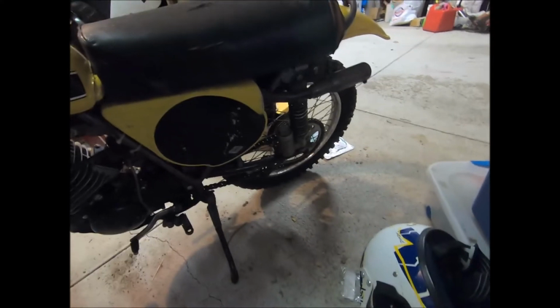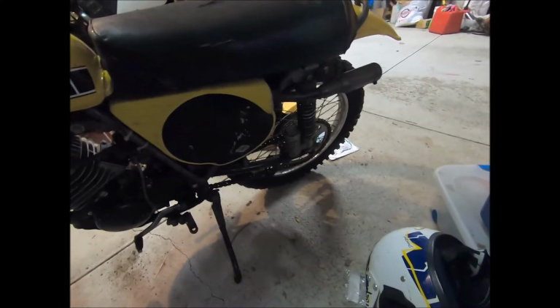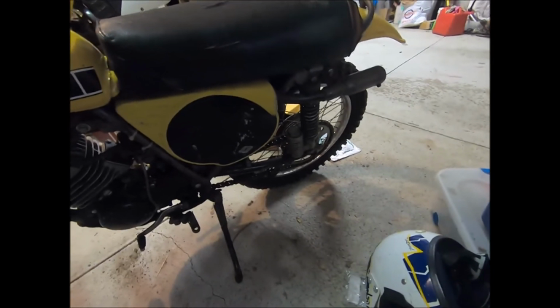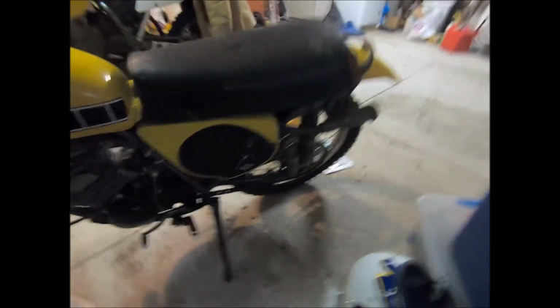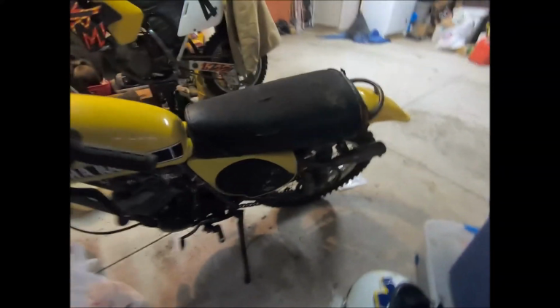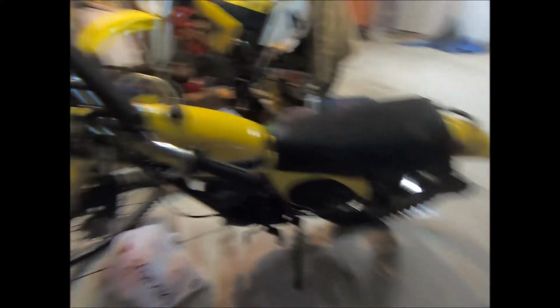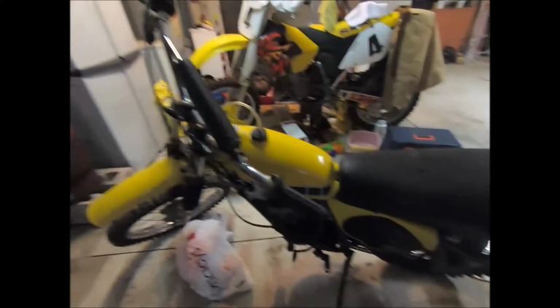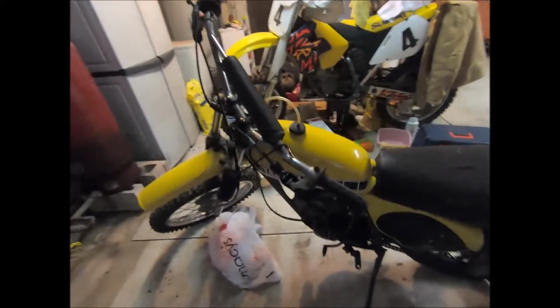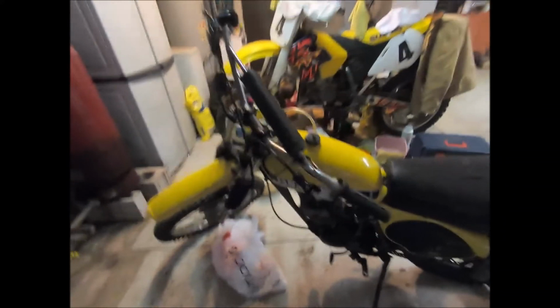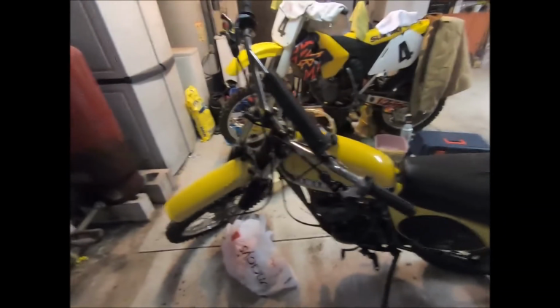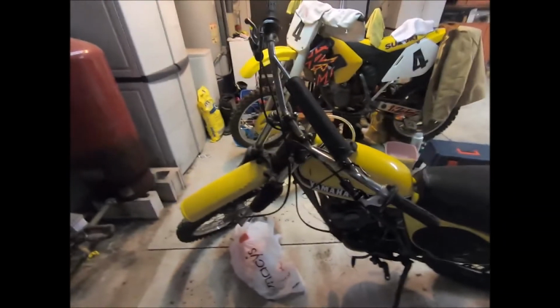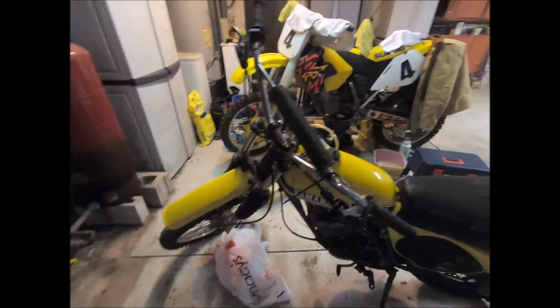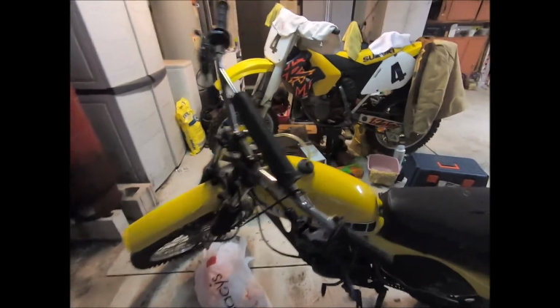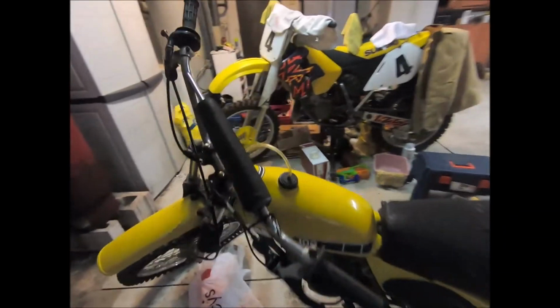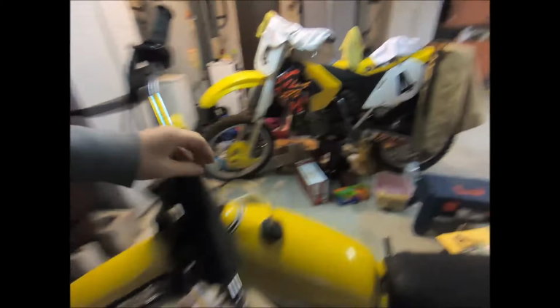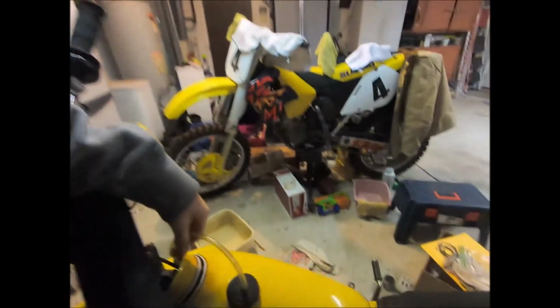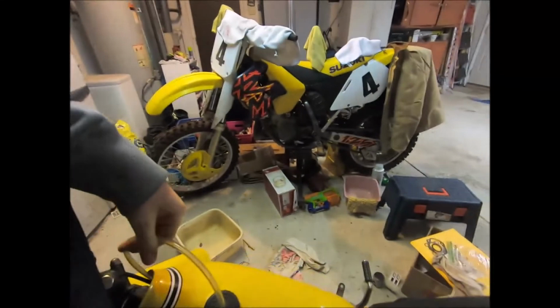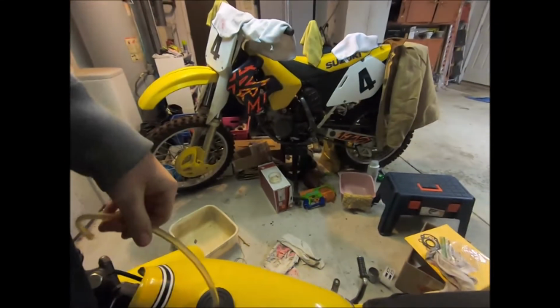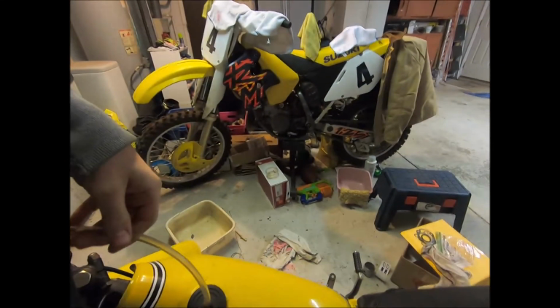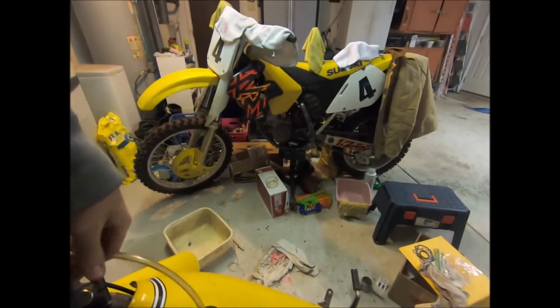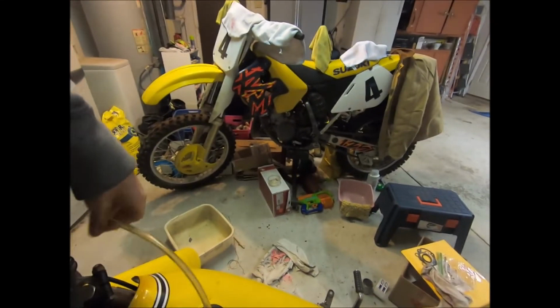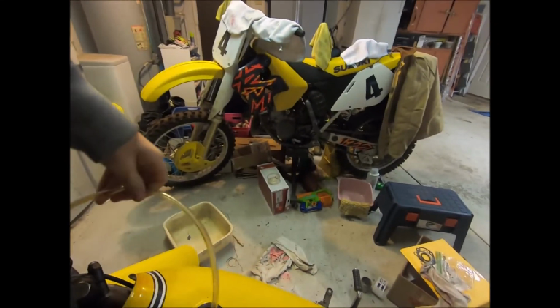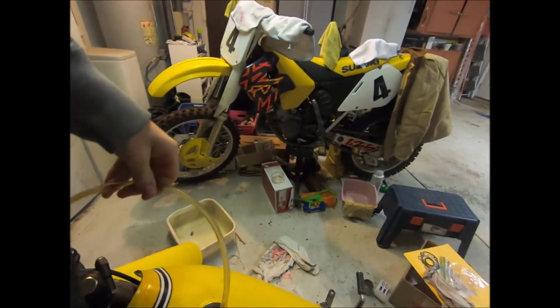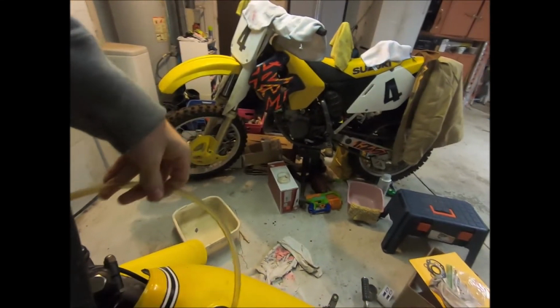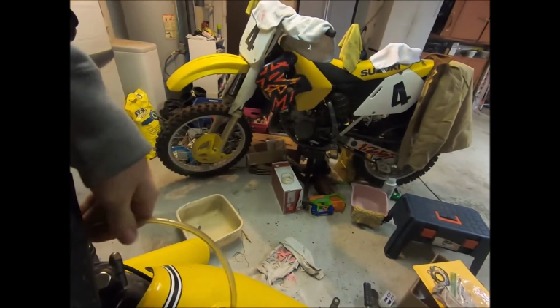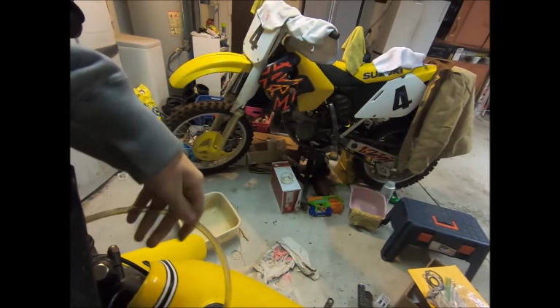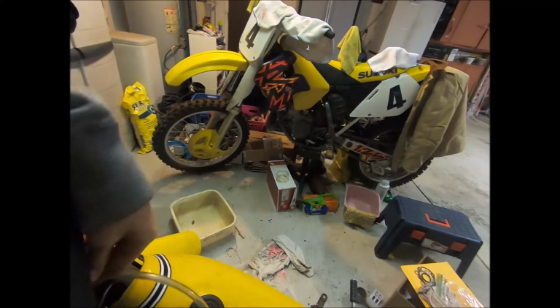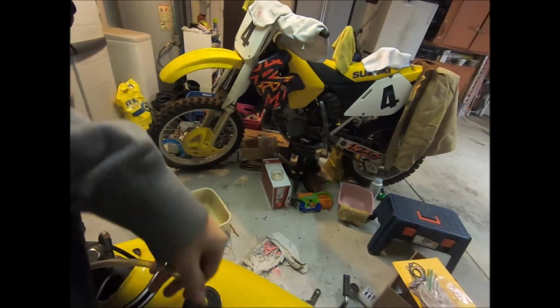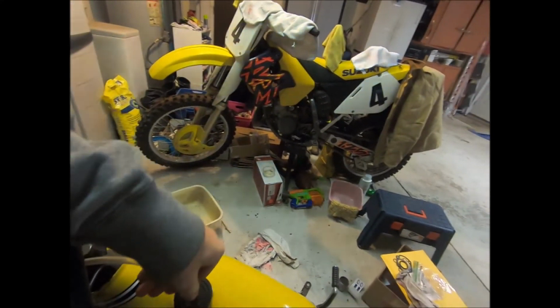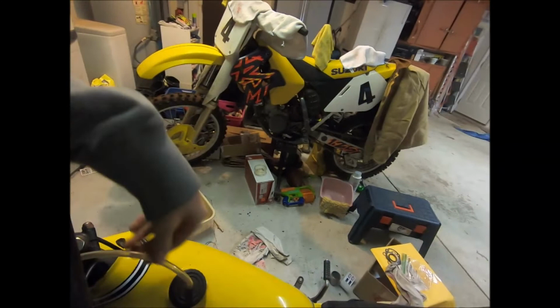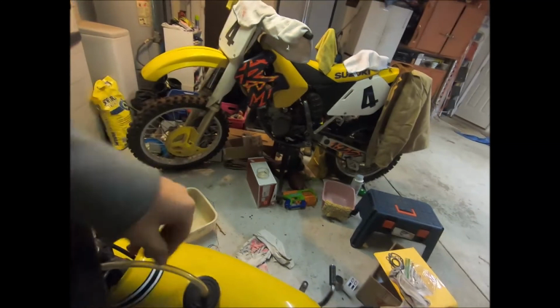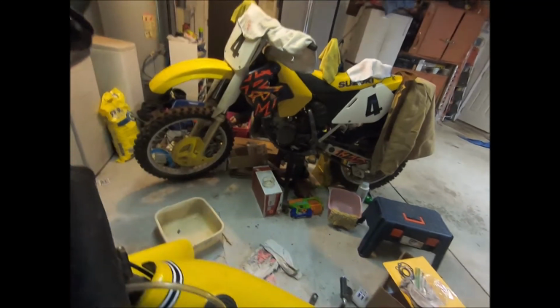I think it's ready to do heat cycles — there we go, I remembered the word! I think we're about ready to do heat cycles on it. My dad's at work right now so I might call him to see what I should do — just start it up and not rev it, or what heat cycle procedure to follow.